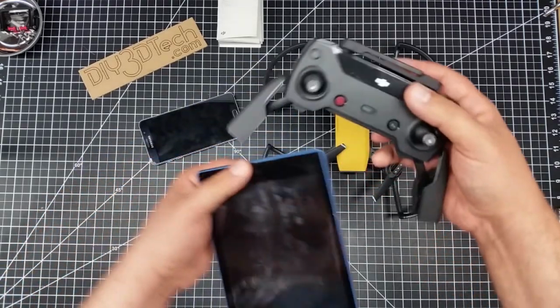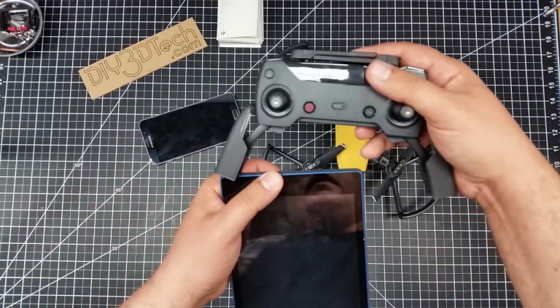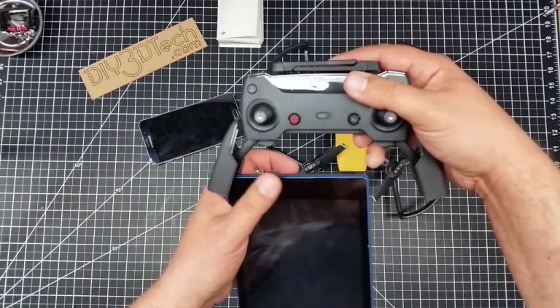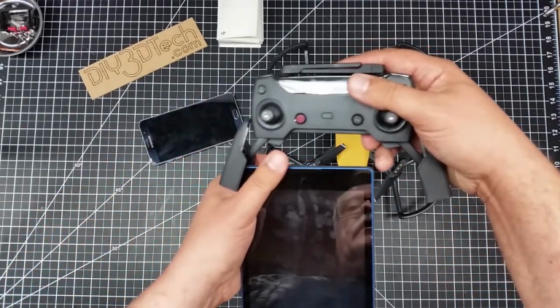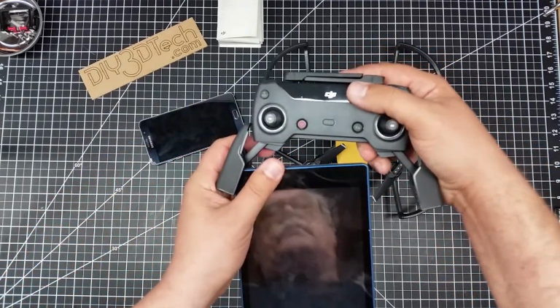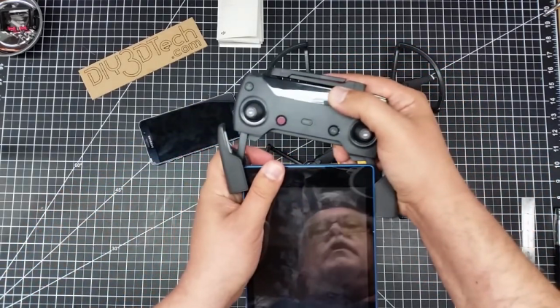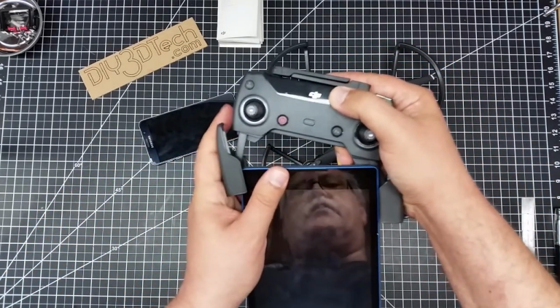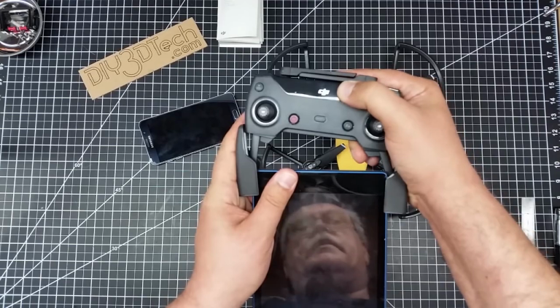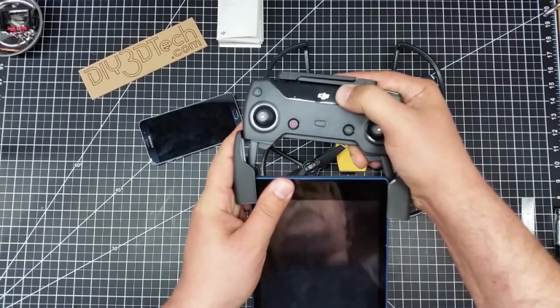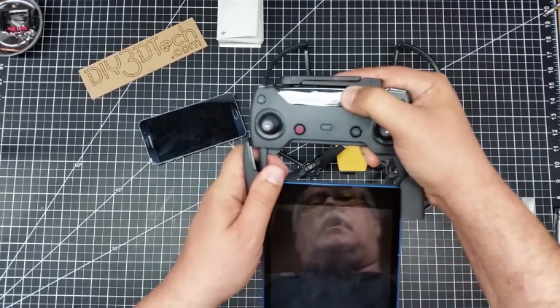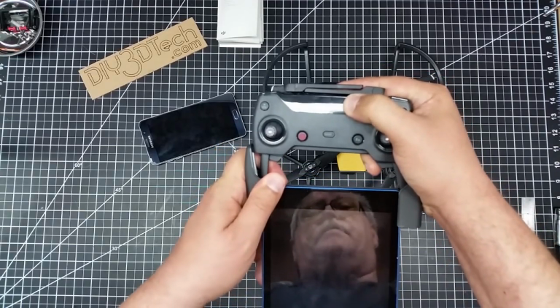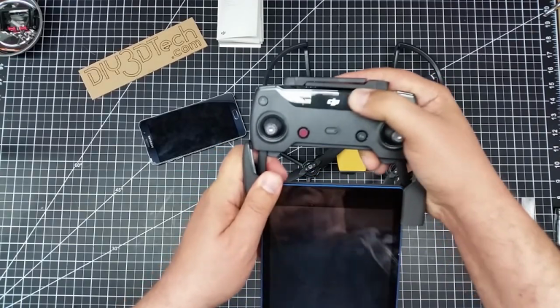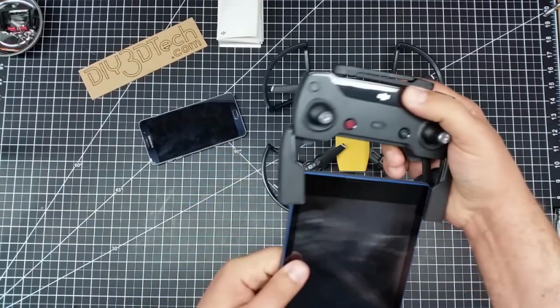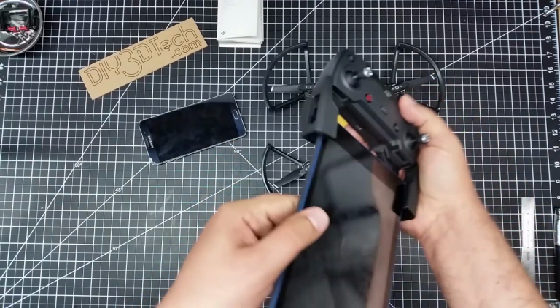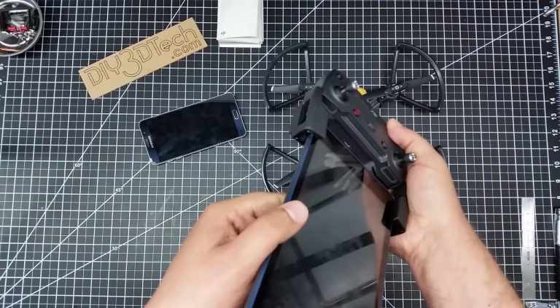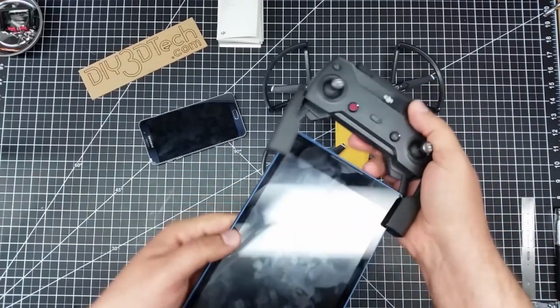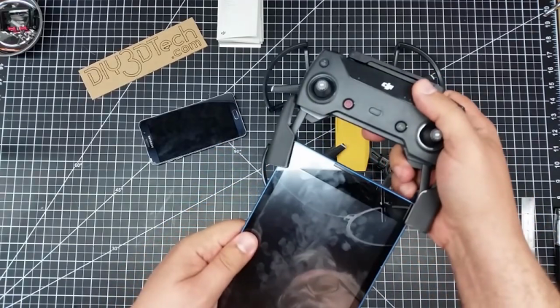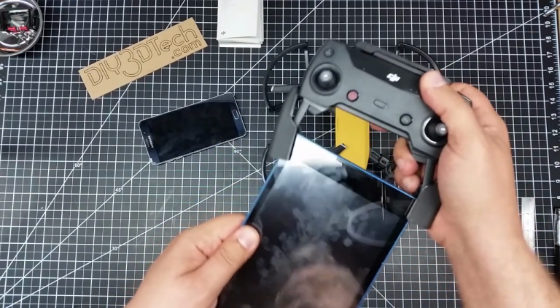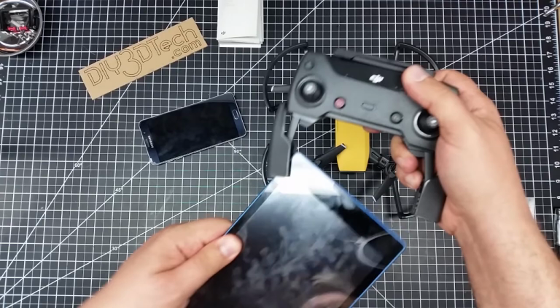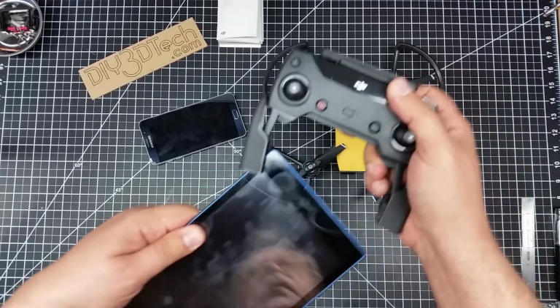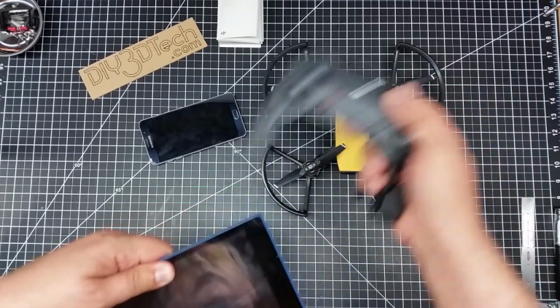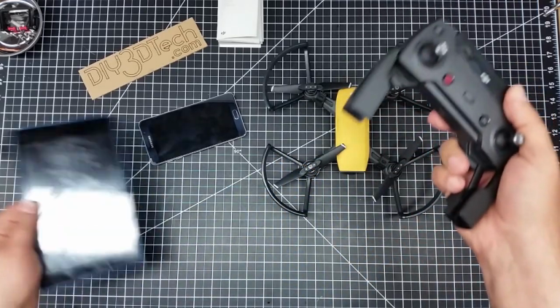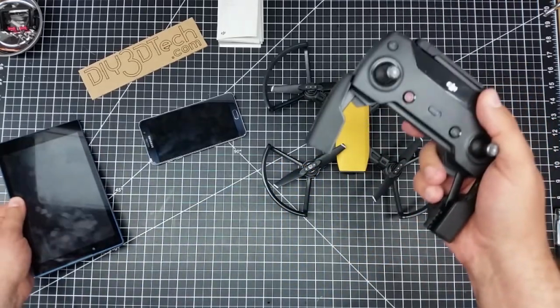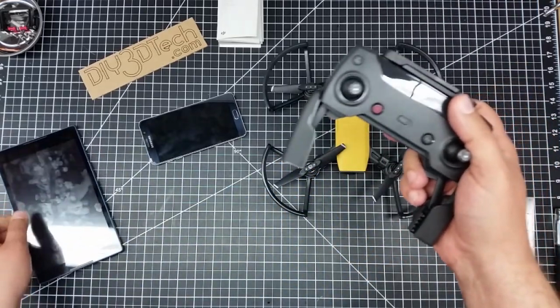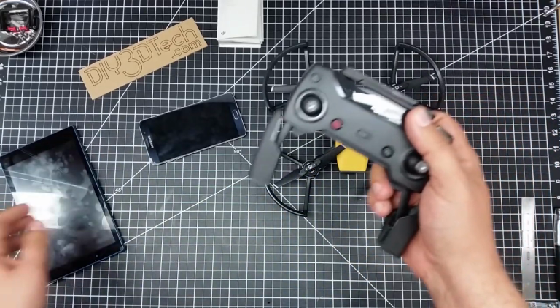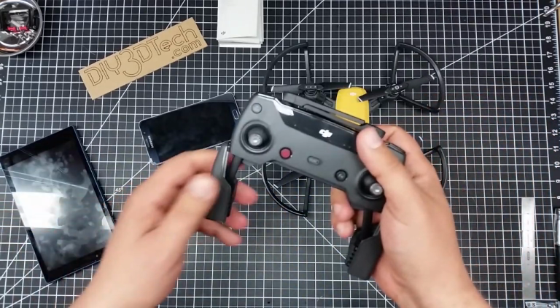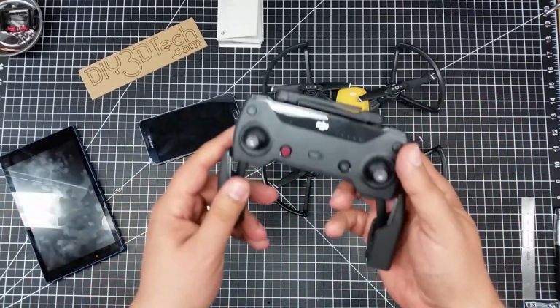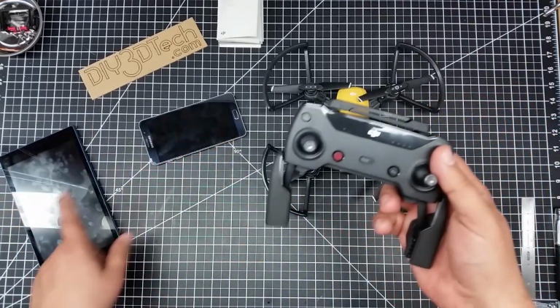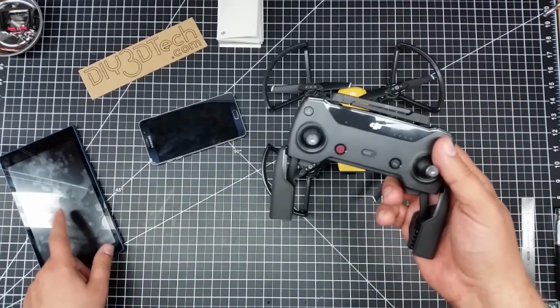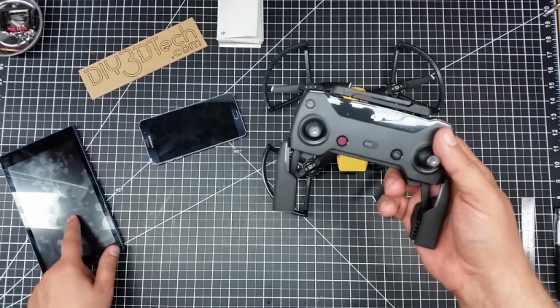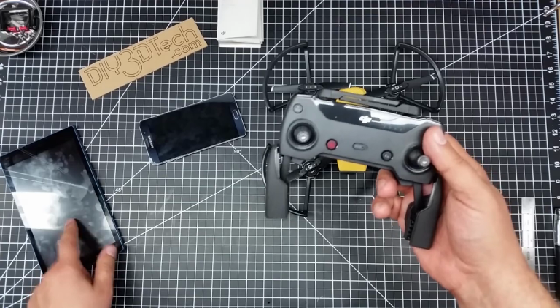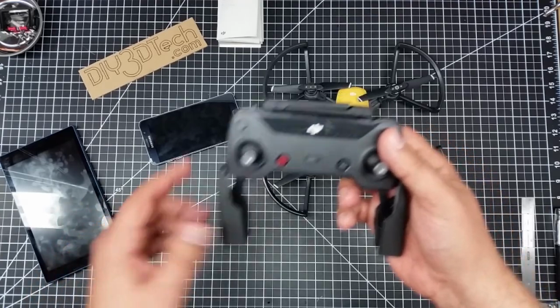I might be able to do it sideways somehow, but I haven't tried yet — it seems kind of hokey. Also, it's a little bit thicker. So really, this controller is designed for a phone, because the Note 5 is actually technically a phablet.